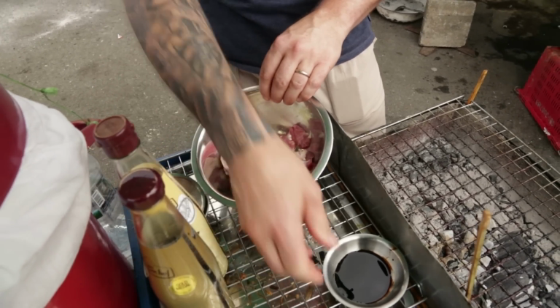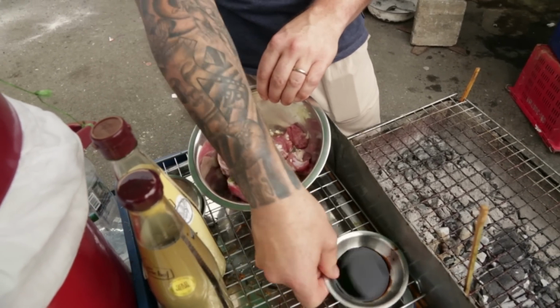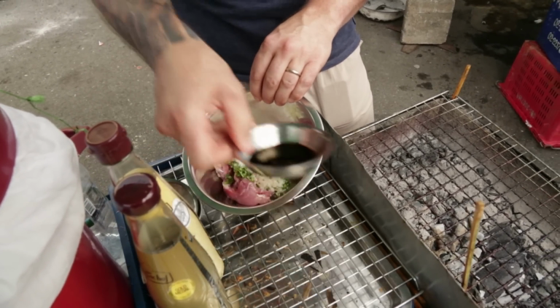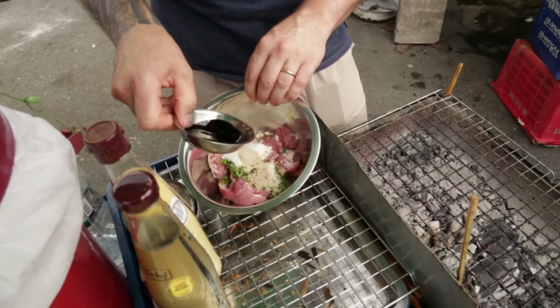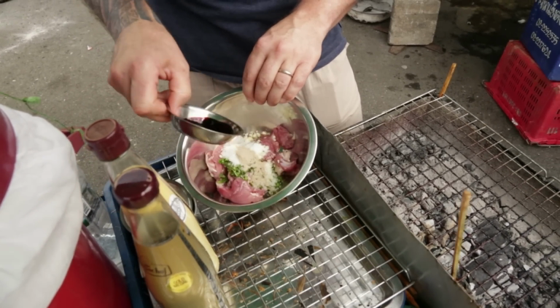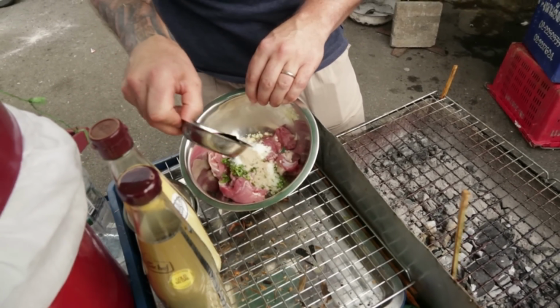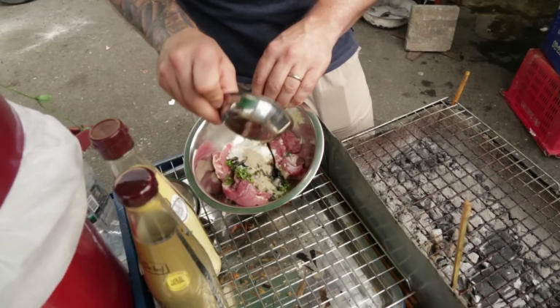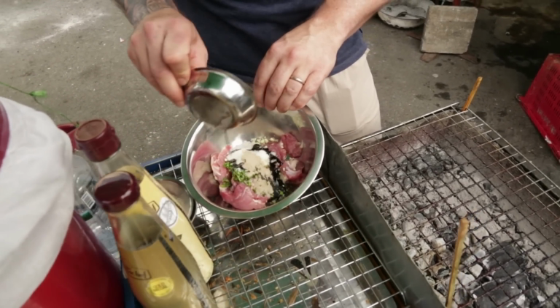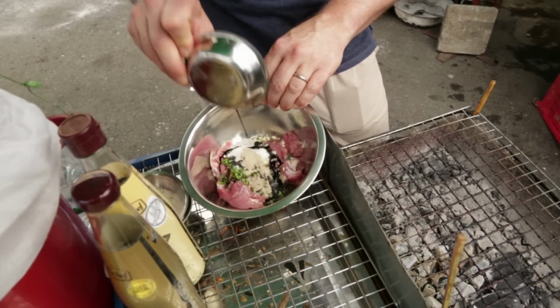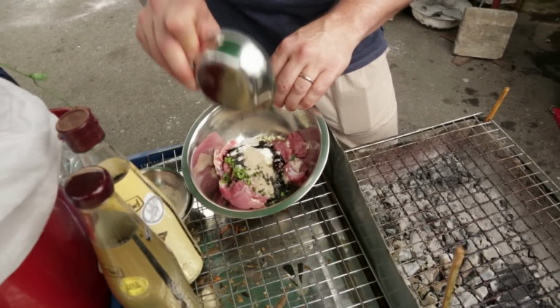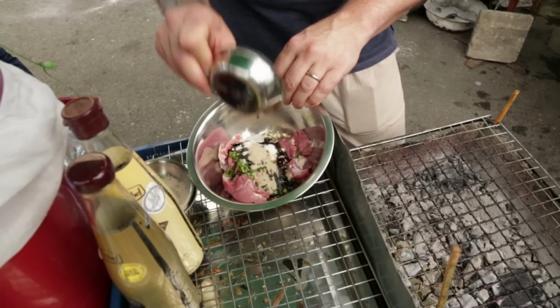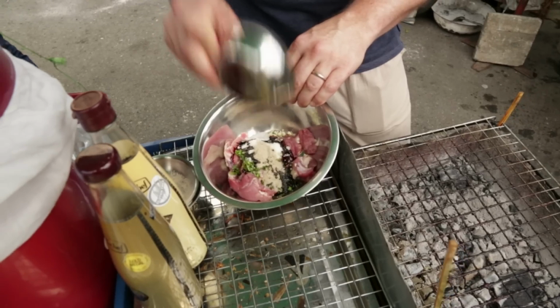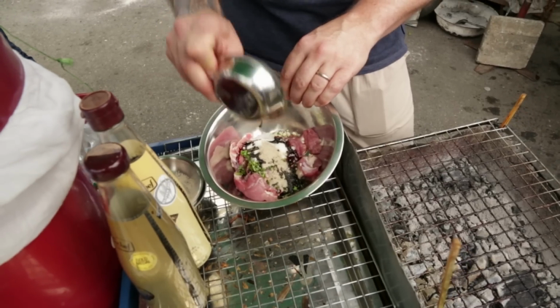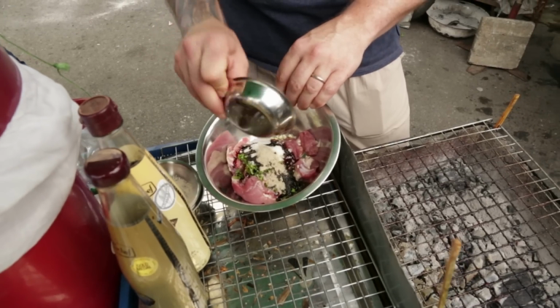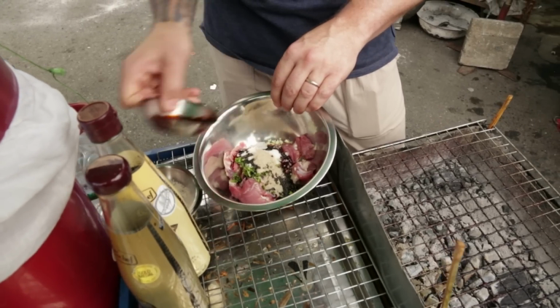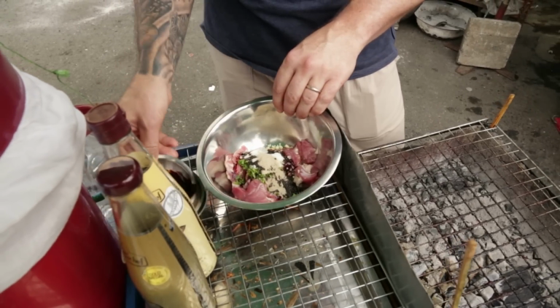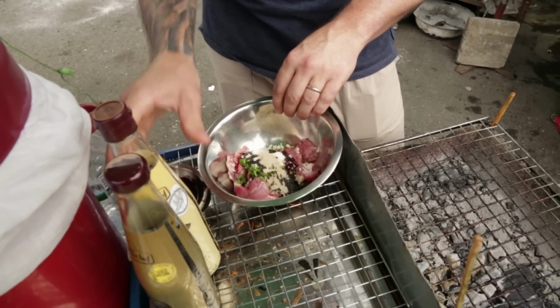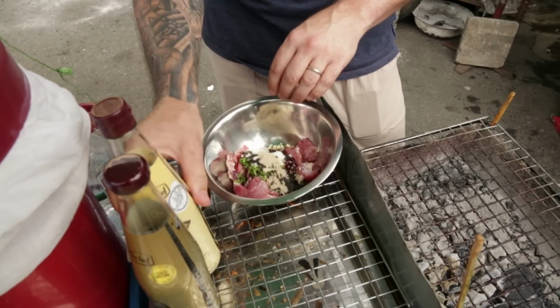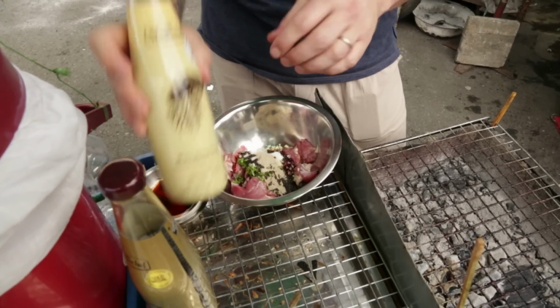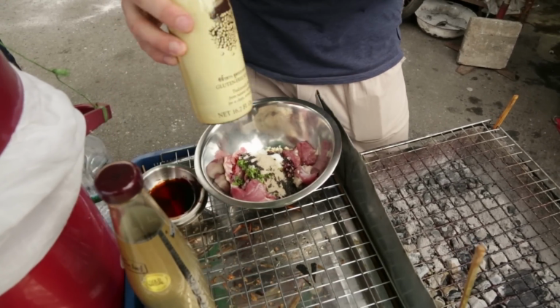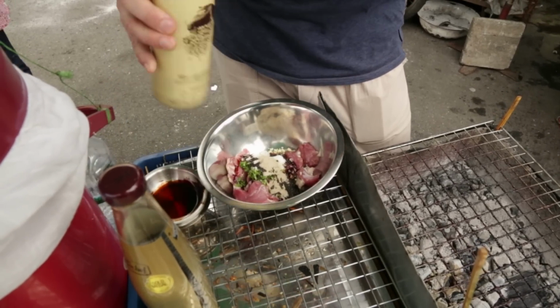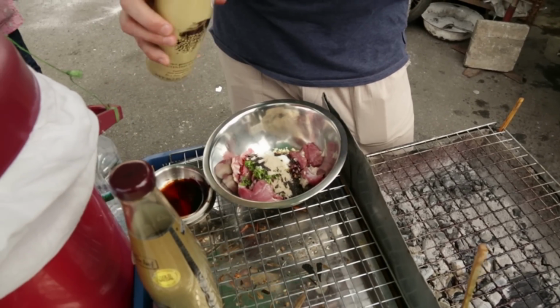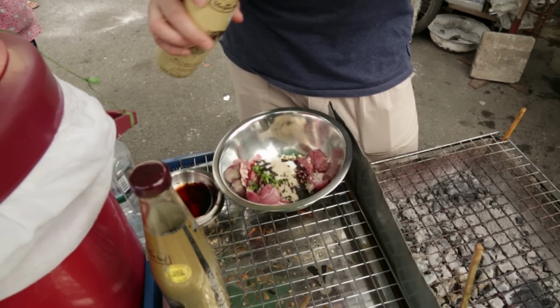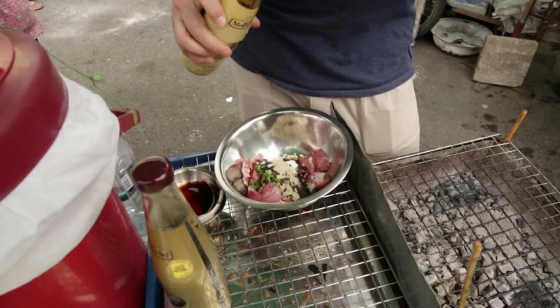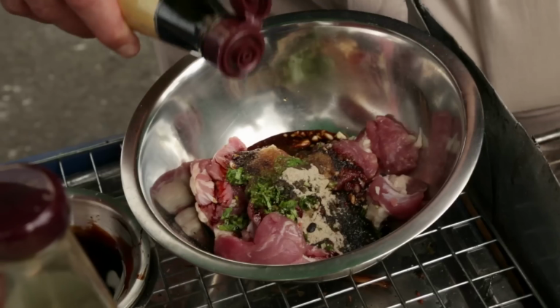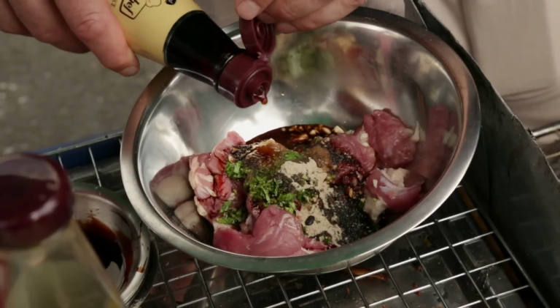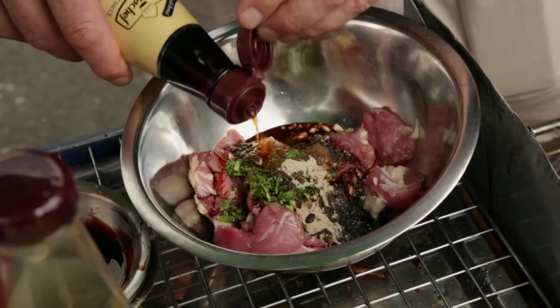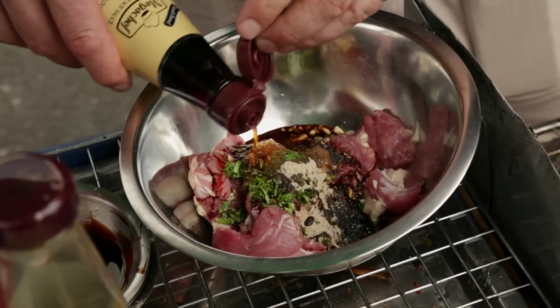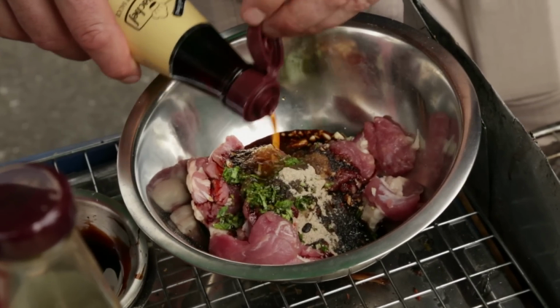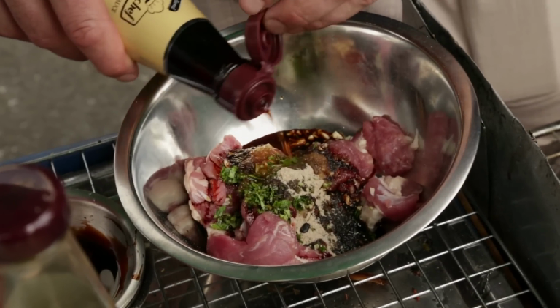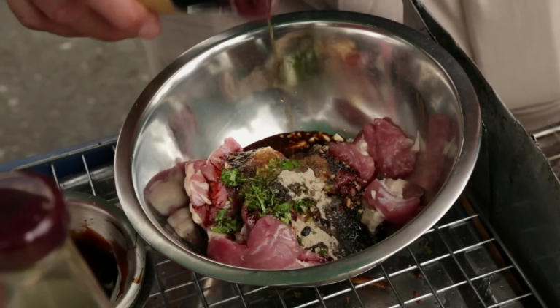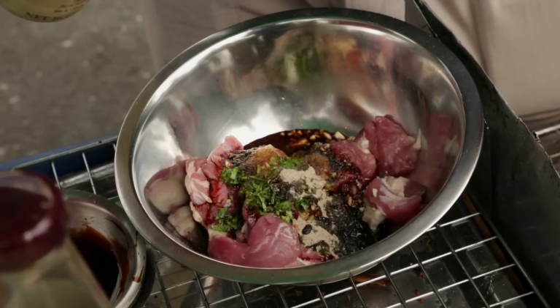Motorbikes are in my way telling me to get out of the way! We've got some dark soy here, and we also have some soy sauce. You could use fish sauce, but soy sauce works just as well.